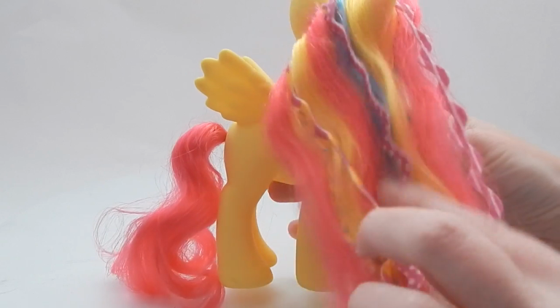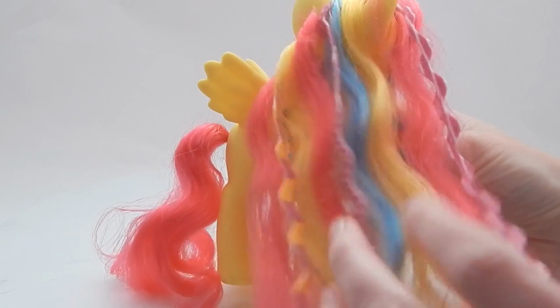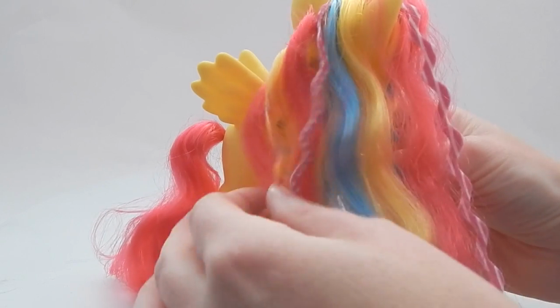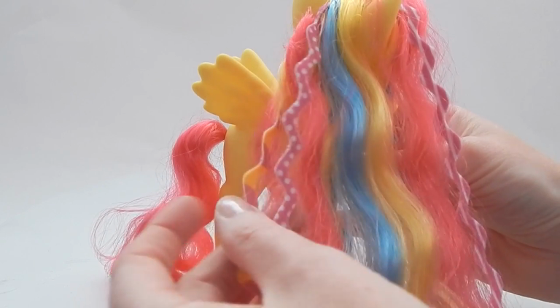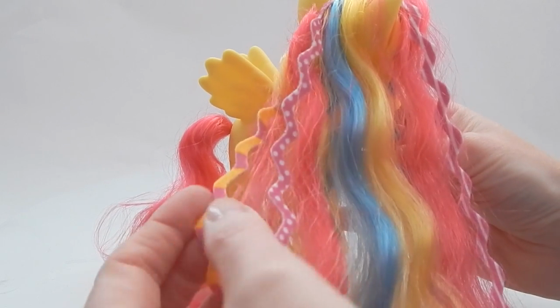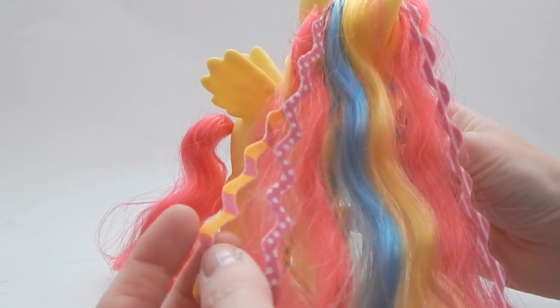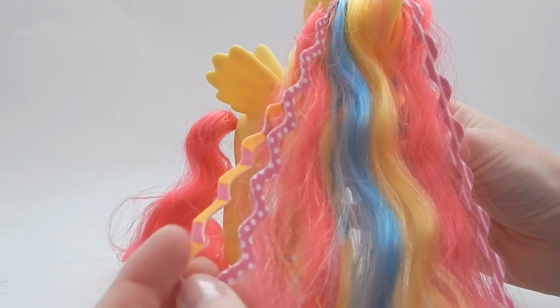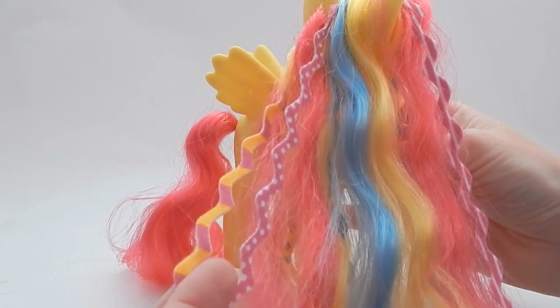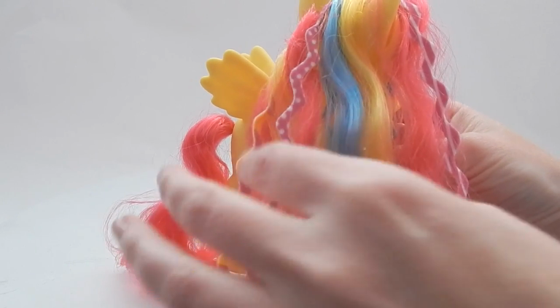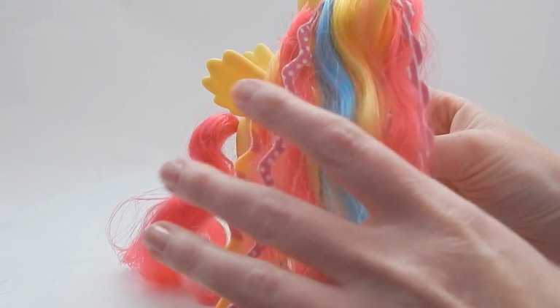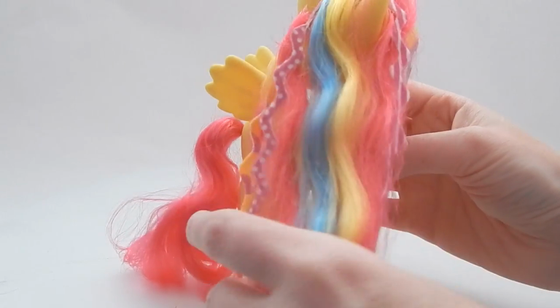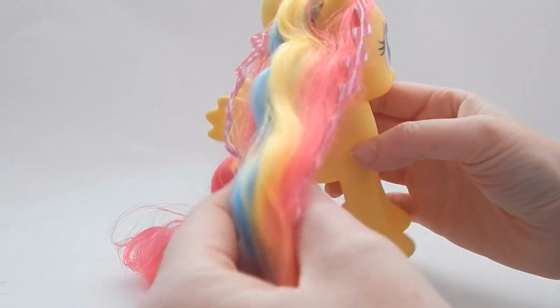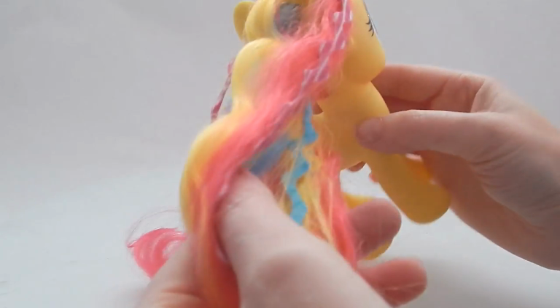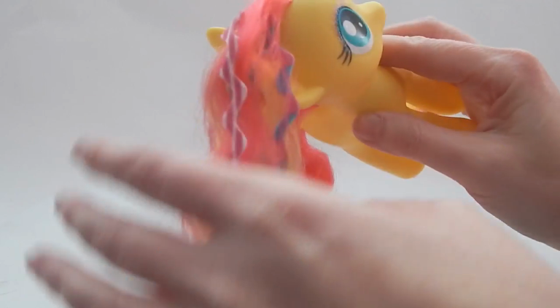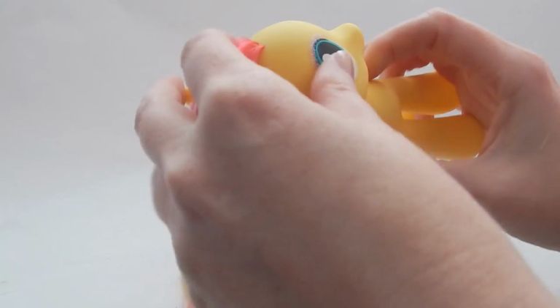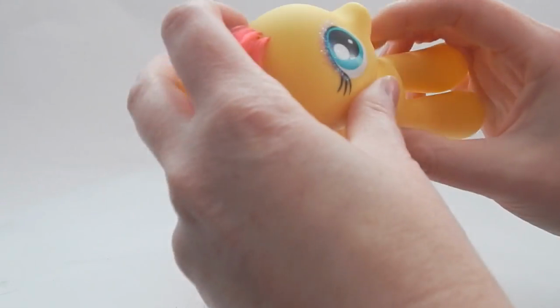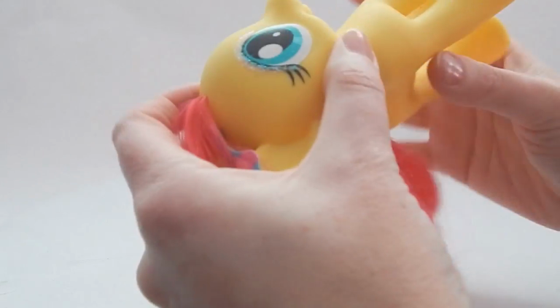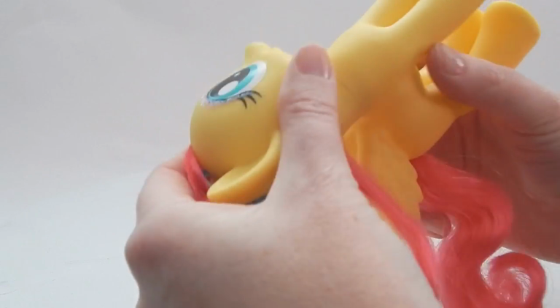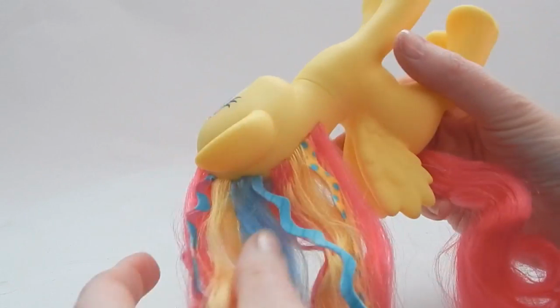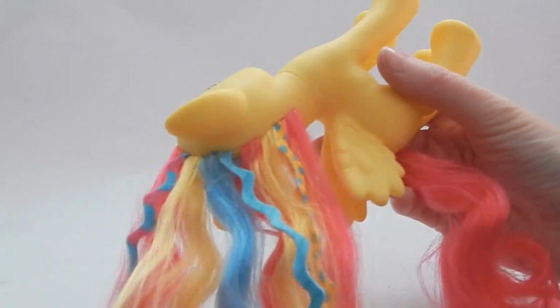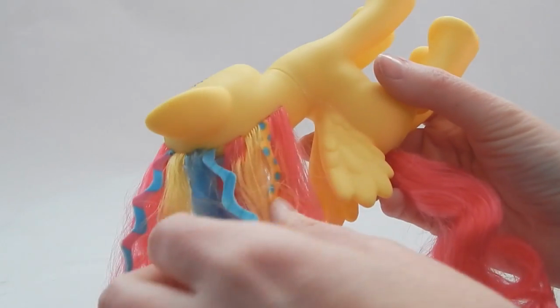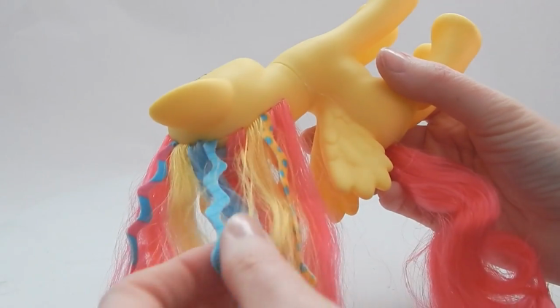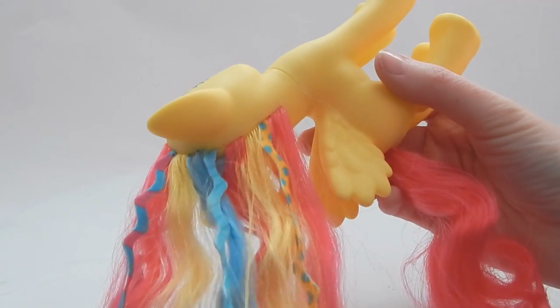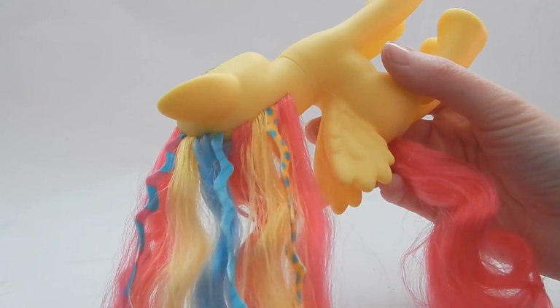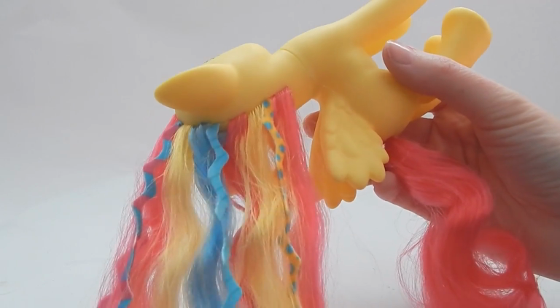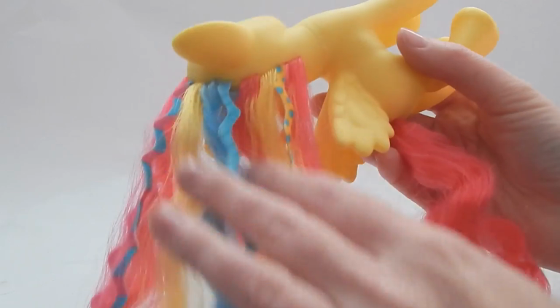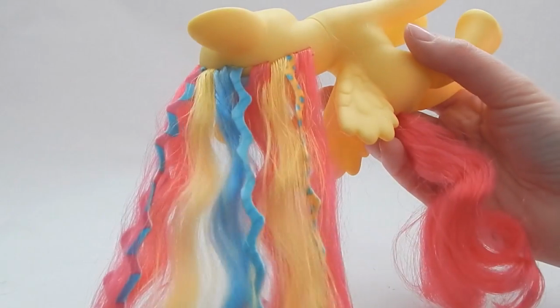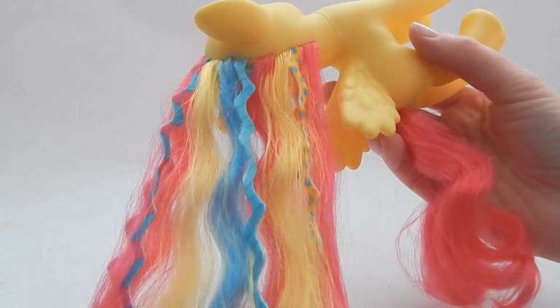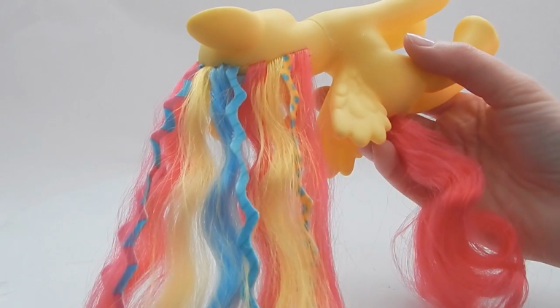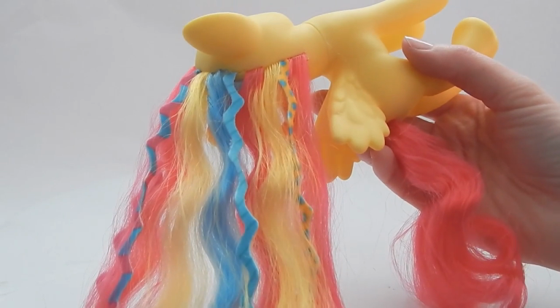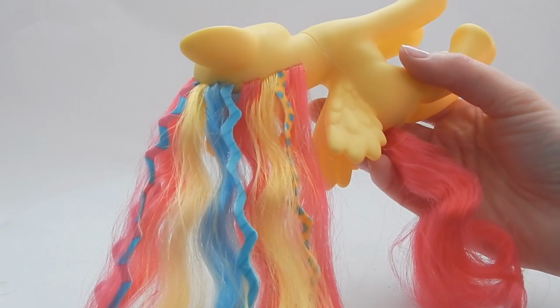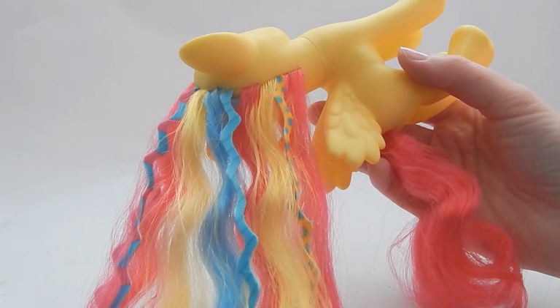I kind of like the rickrack strands — they're really cute. Each one has a different pattern on it, and there are even more on the underside. I think that's a cute touch.